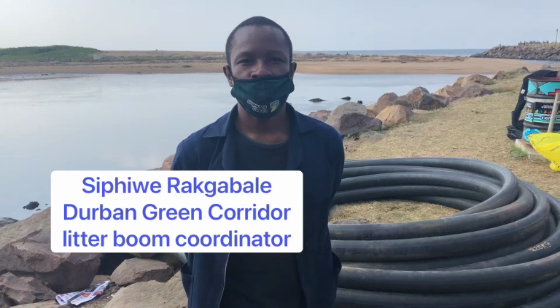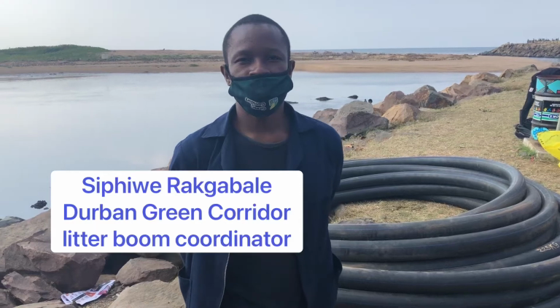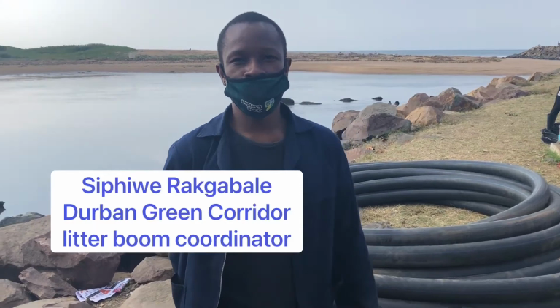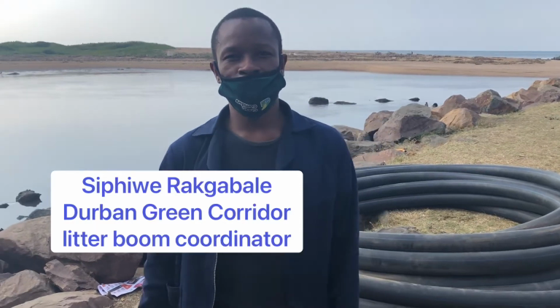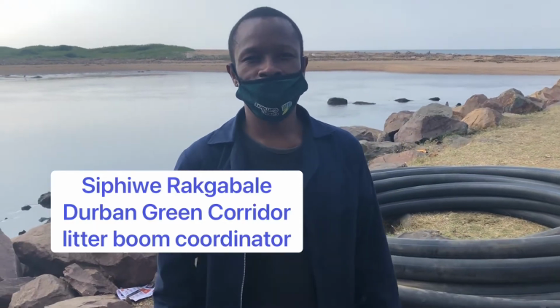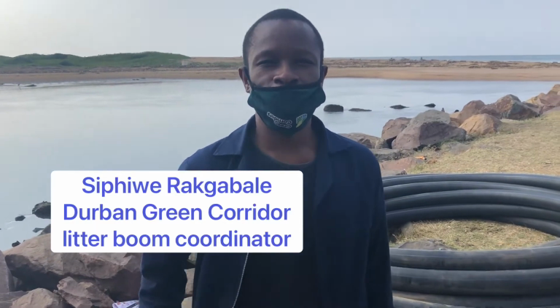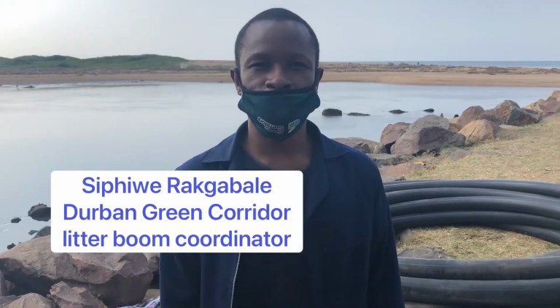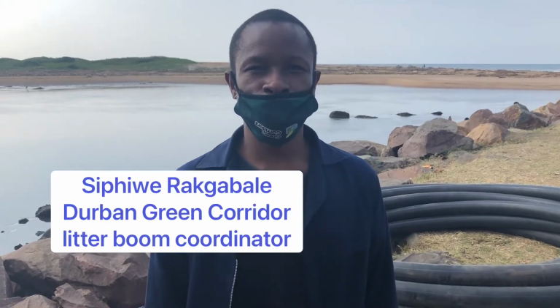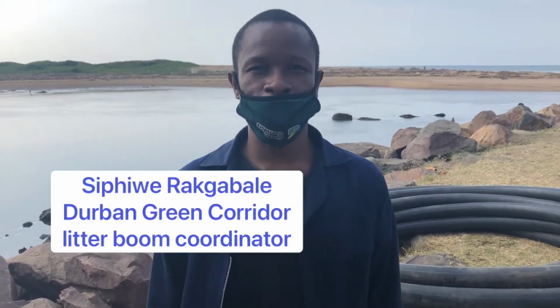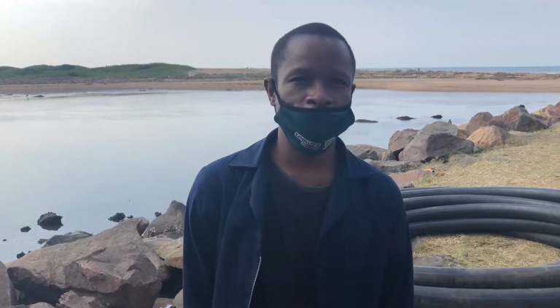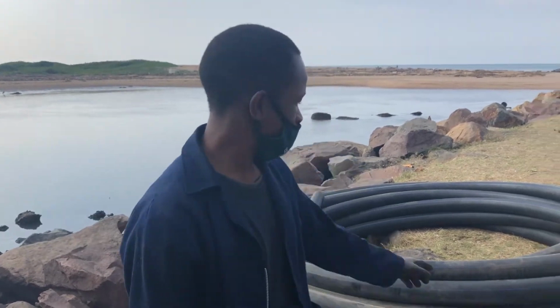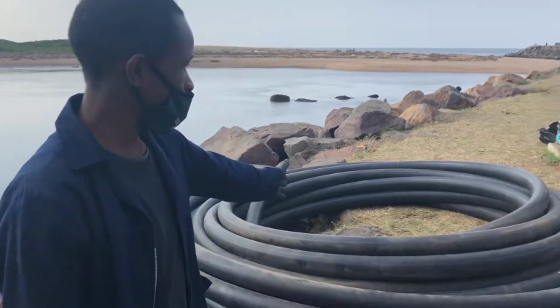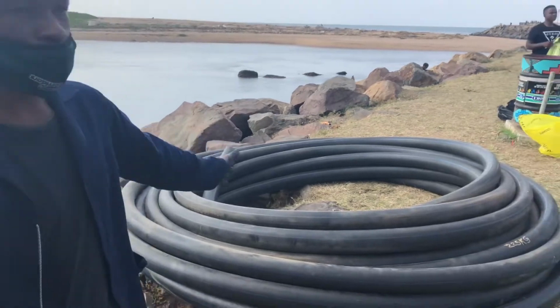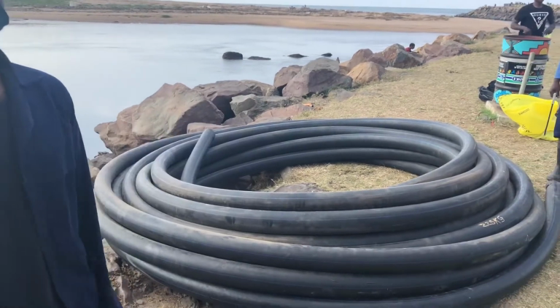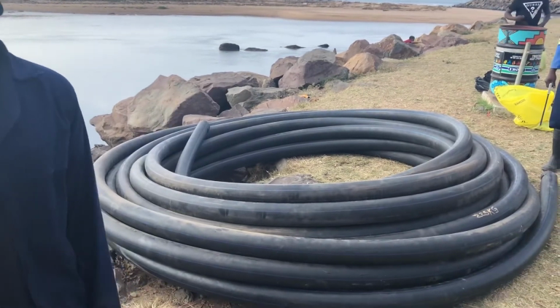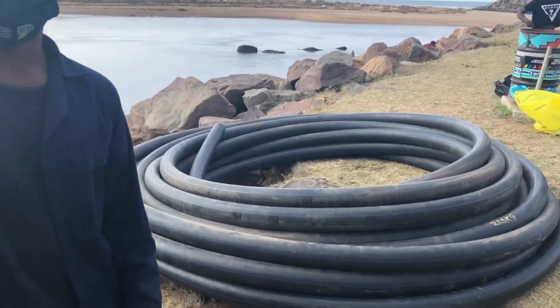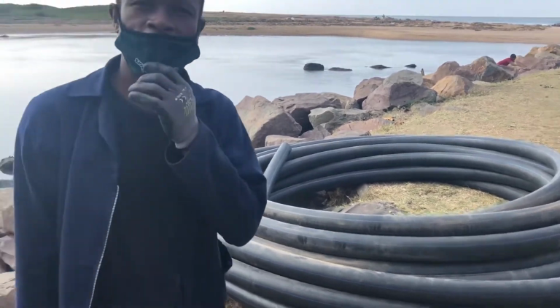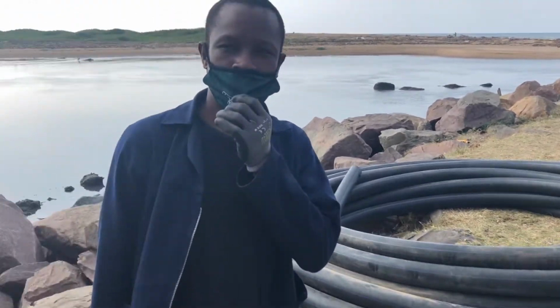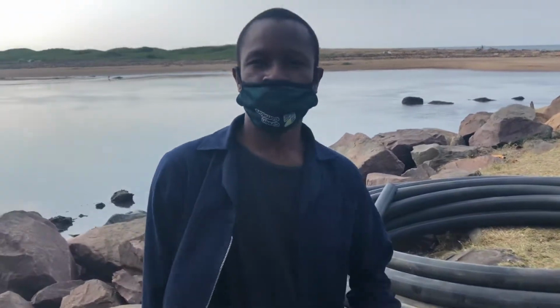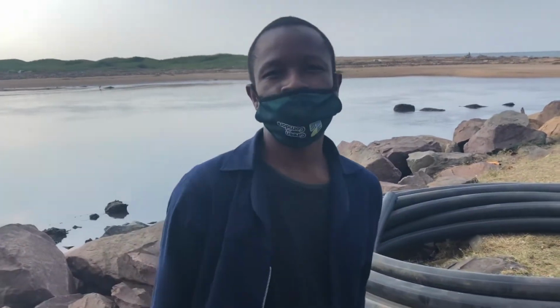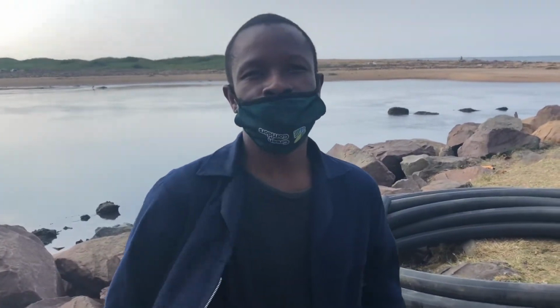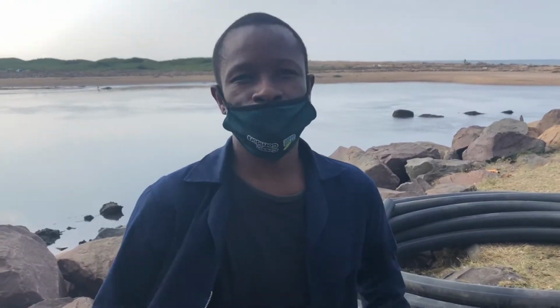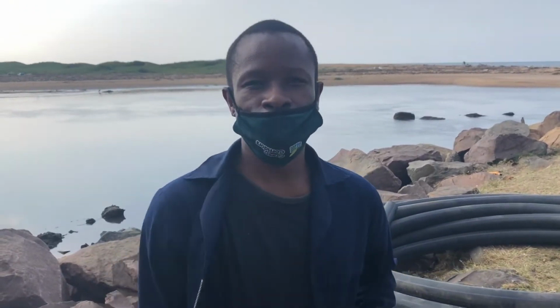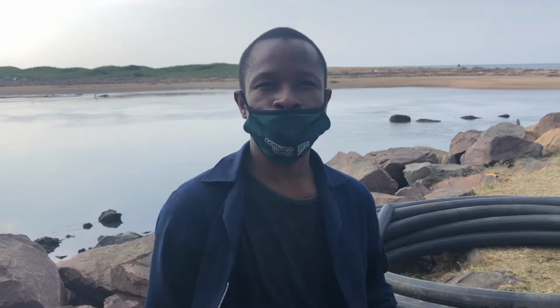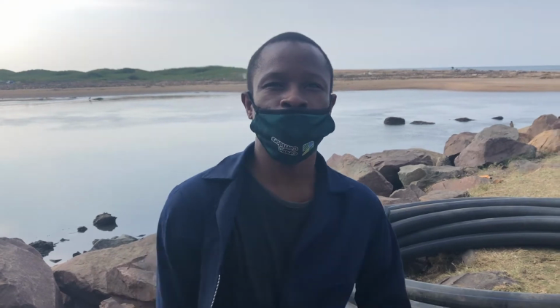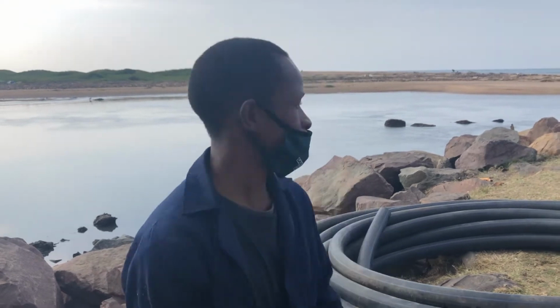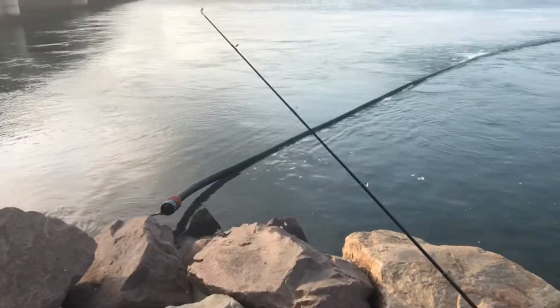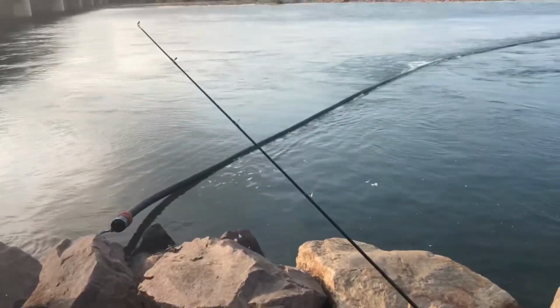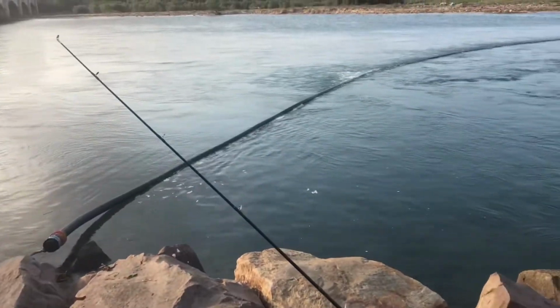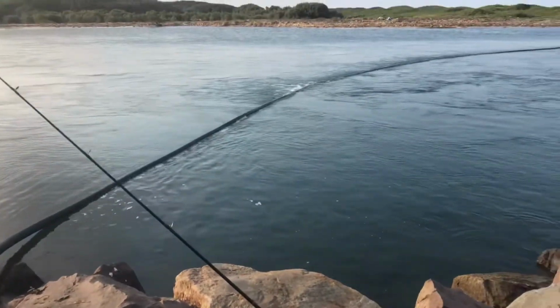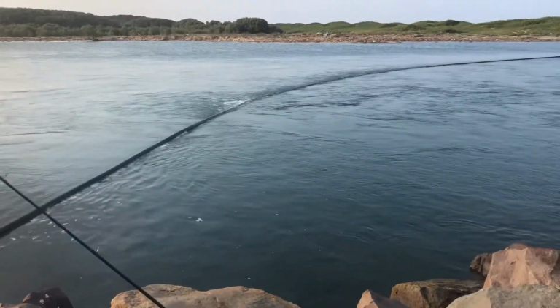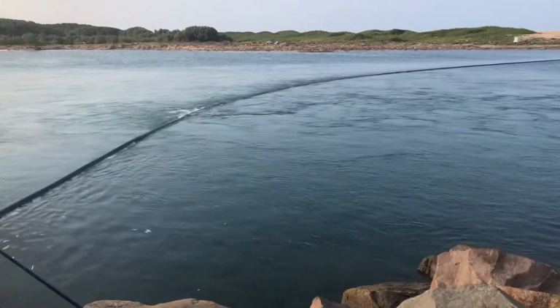Hello, this is Sipiwe. We are here at the river mouth to install a litter boom, and this is what we're using: the HTP pipe. It's 110 millimeters and it's 200 meters across. We'll be installing it along the river mouth.